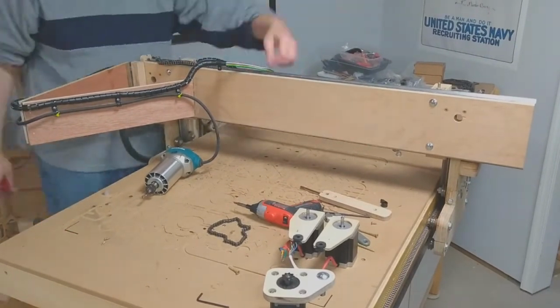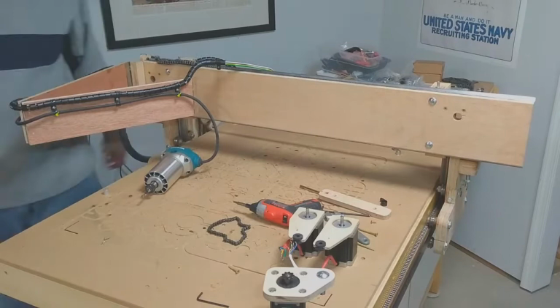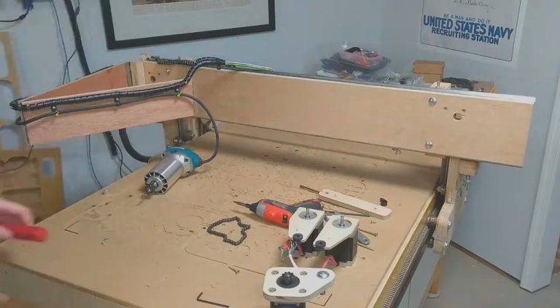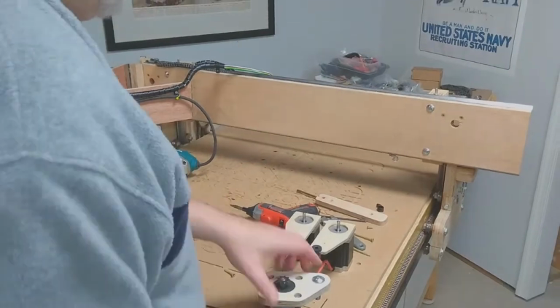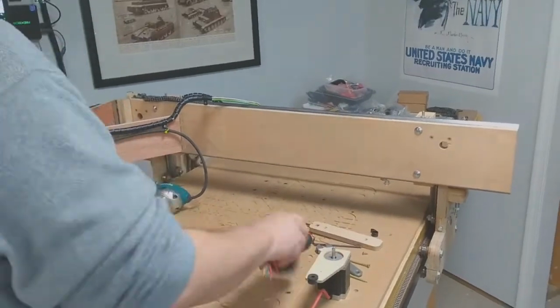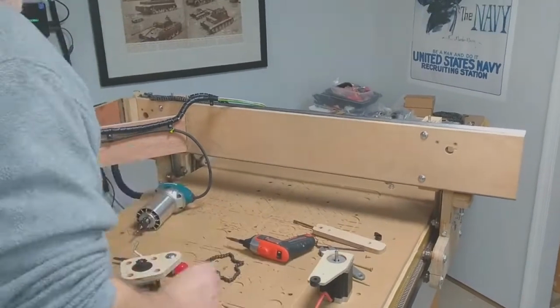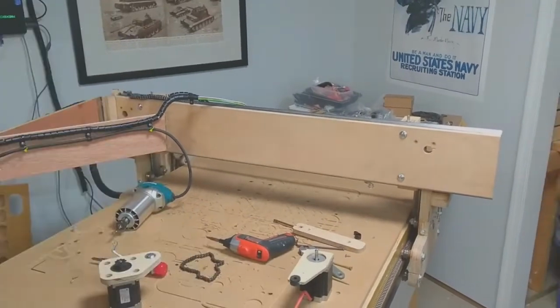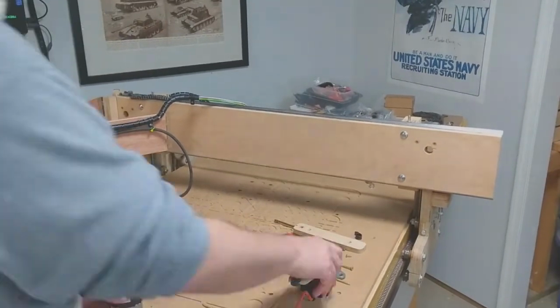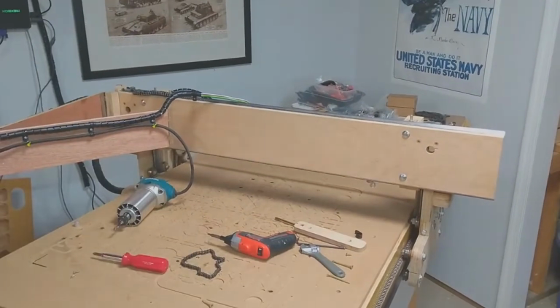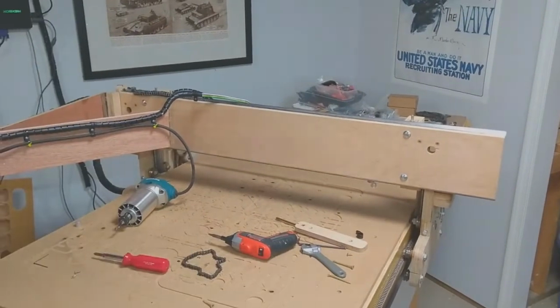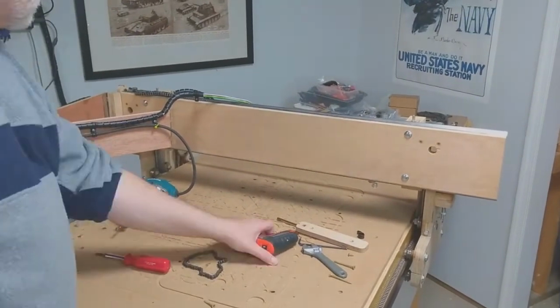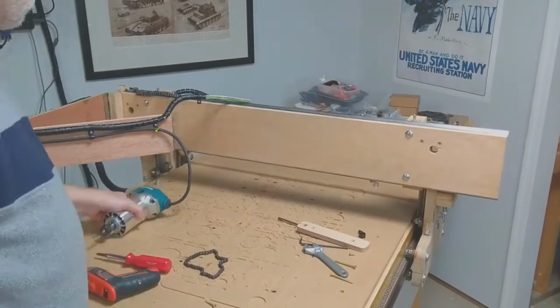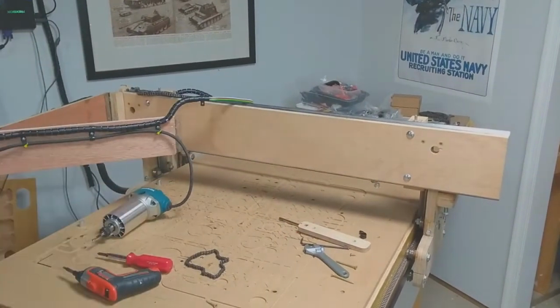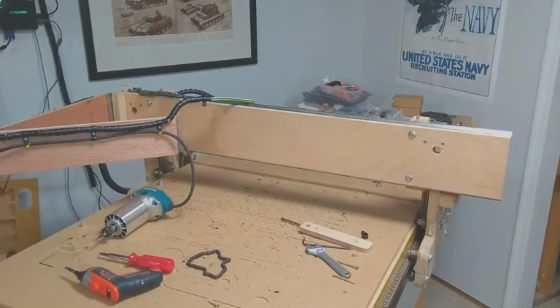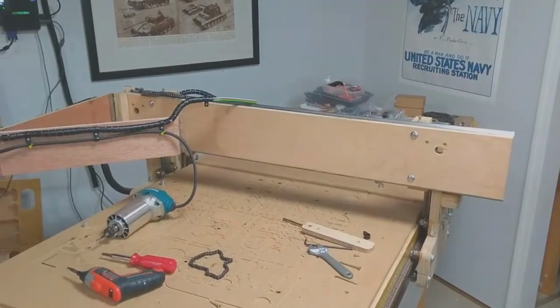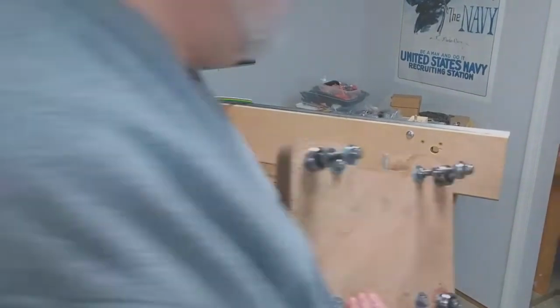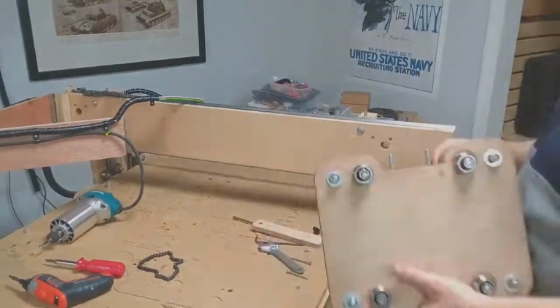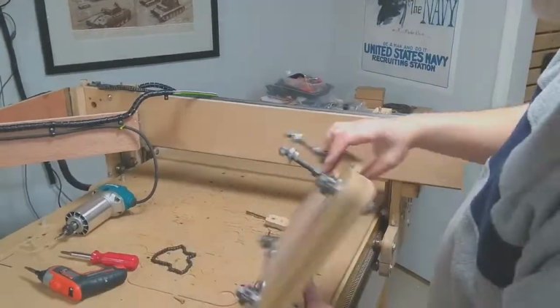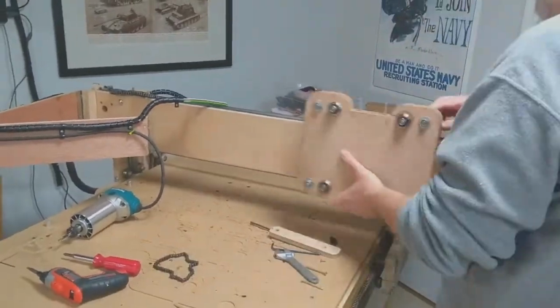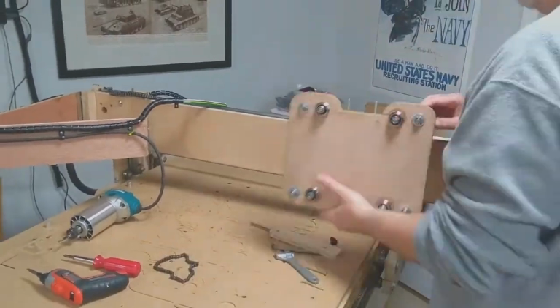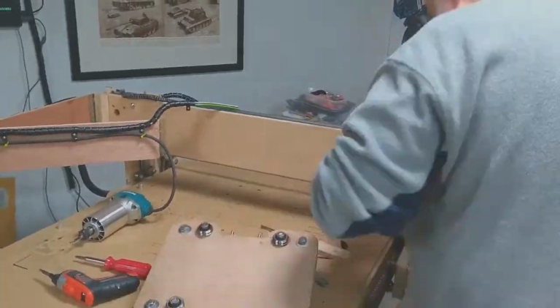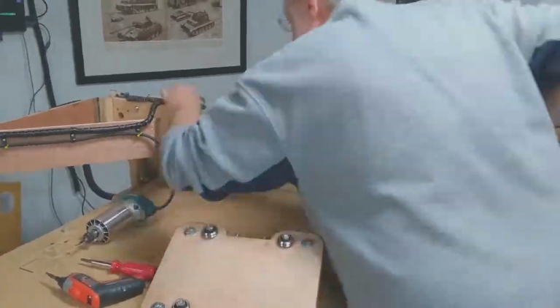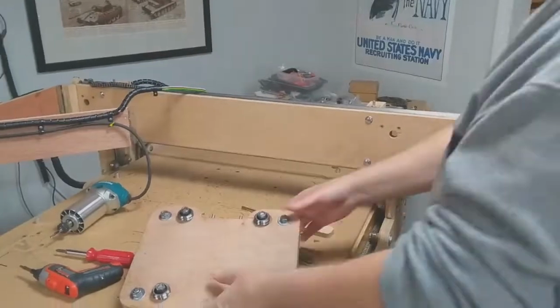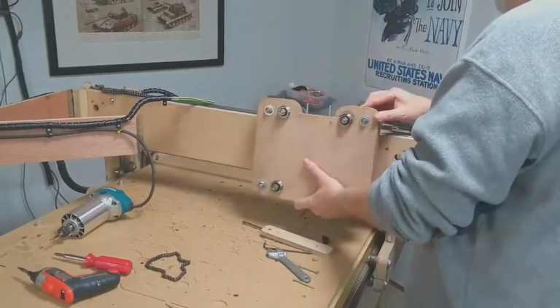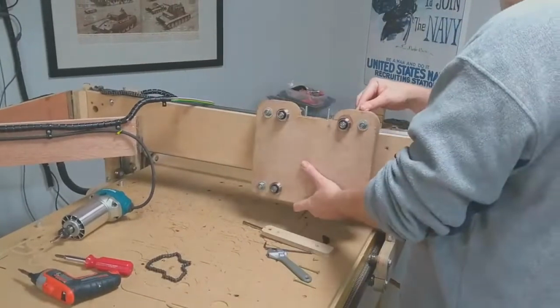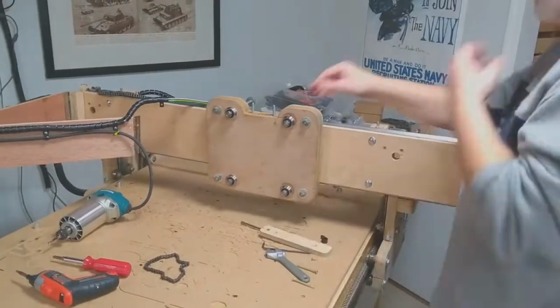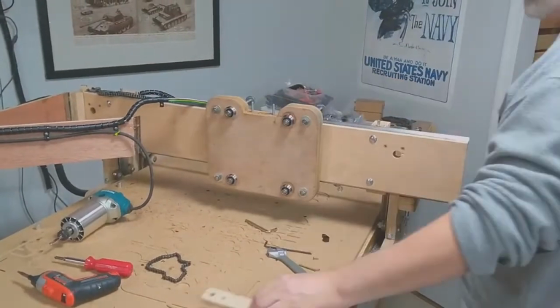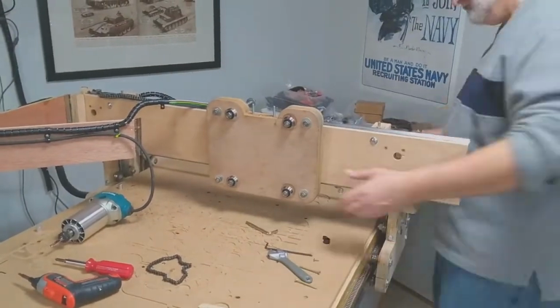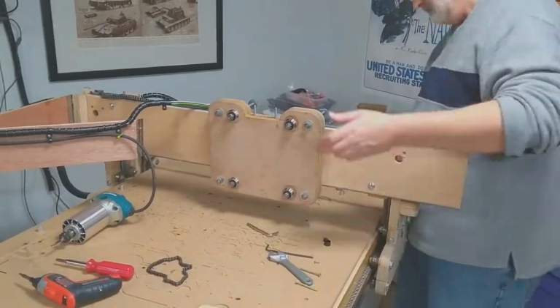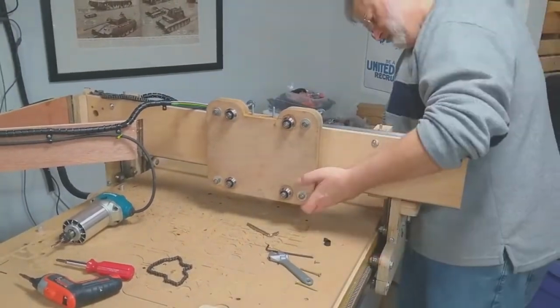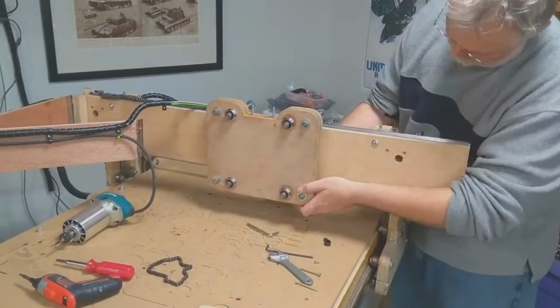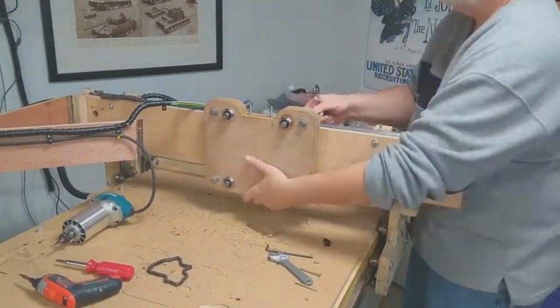They are not easily seen, but I am removing the wiring from the old Z-Axis assembly. And the new carriage.